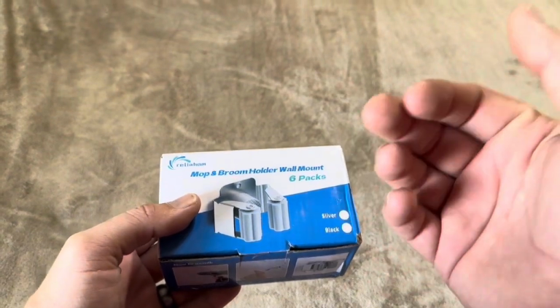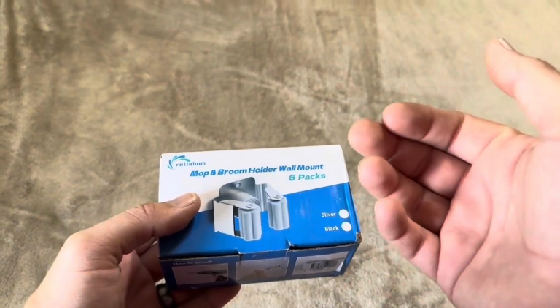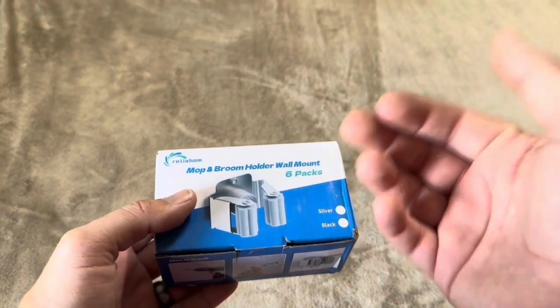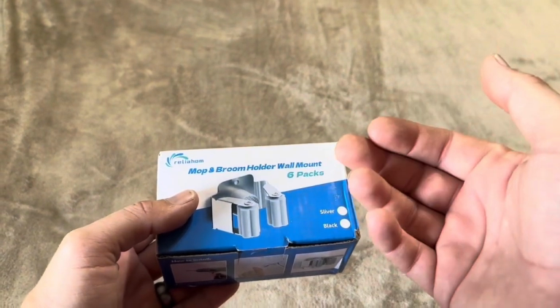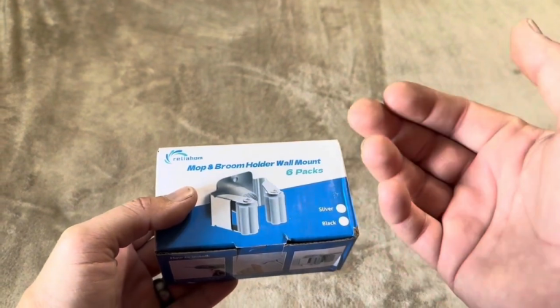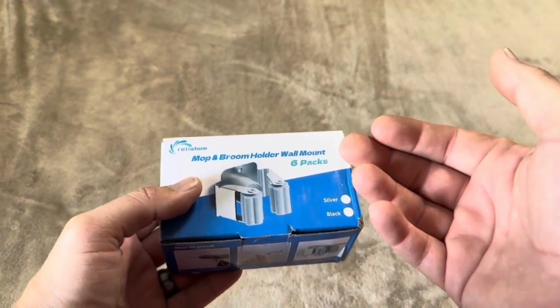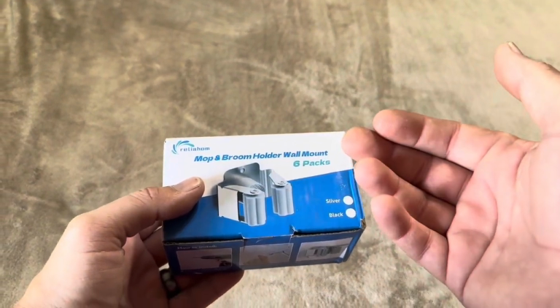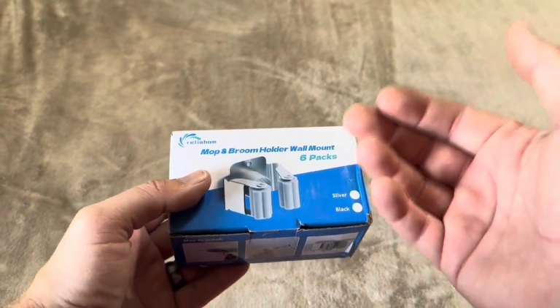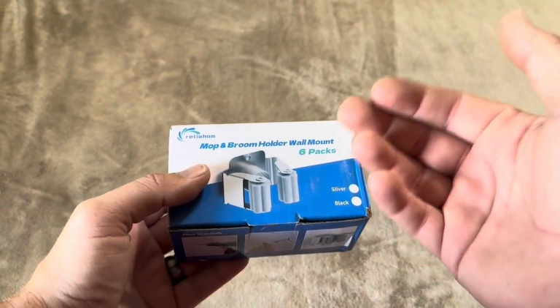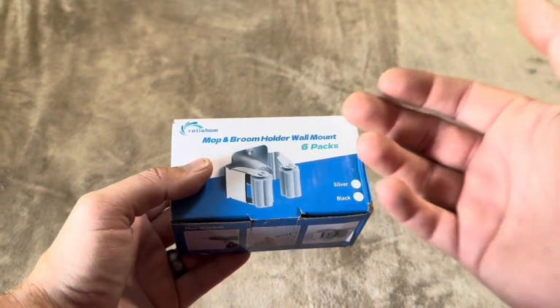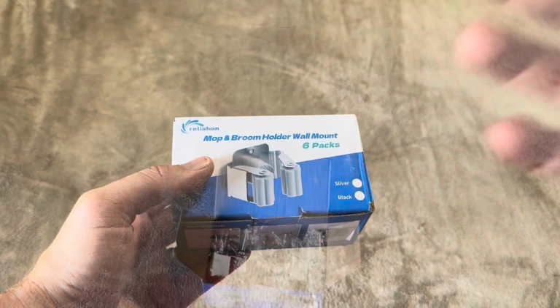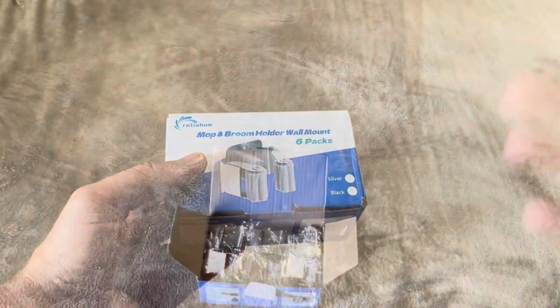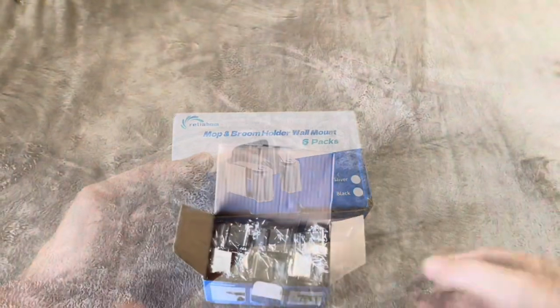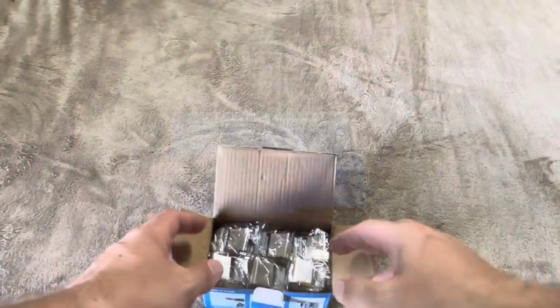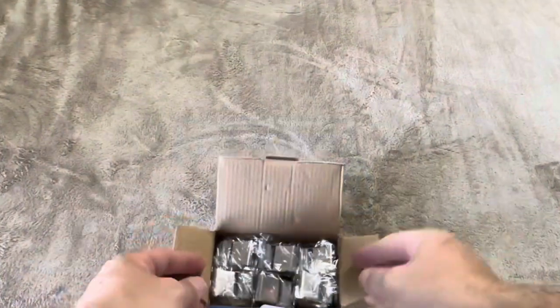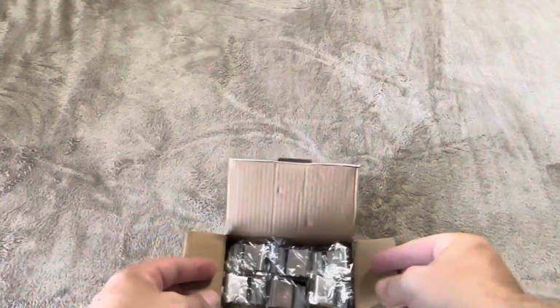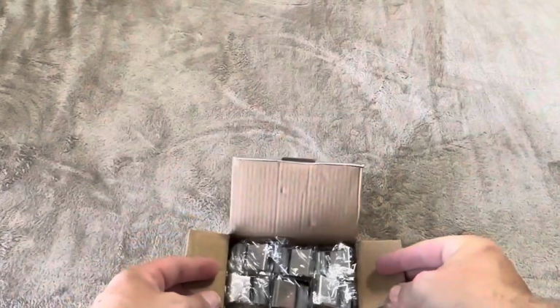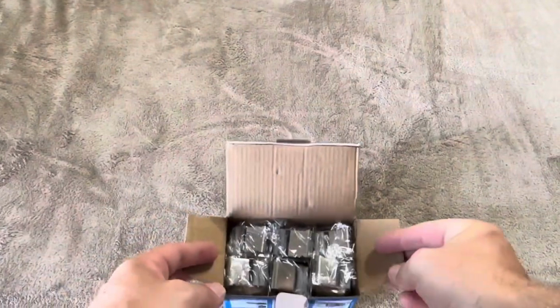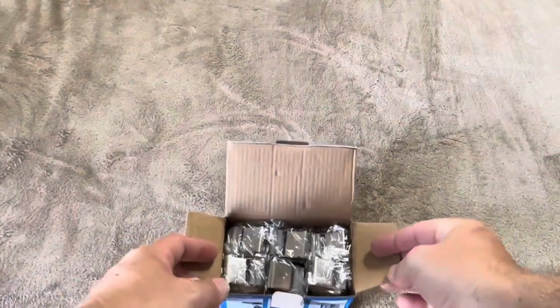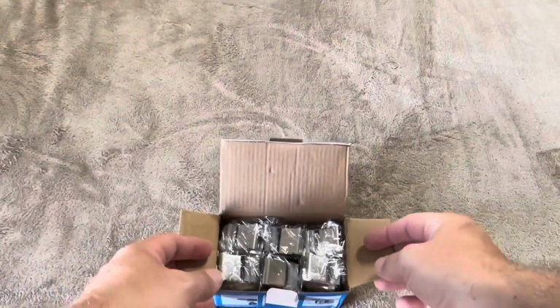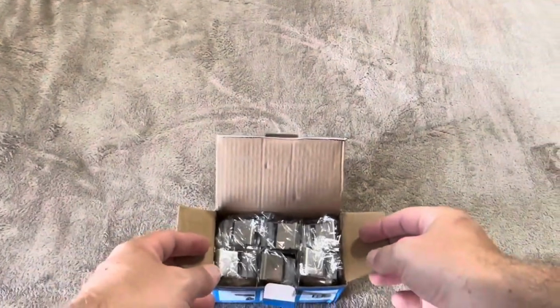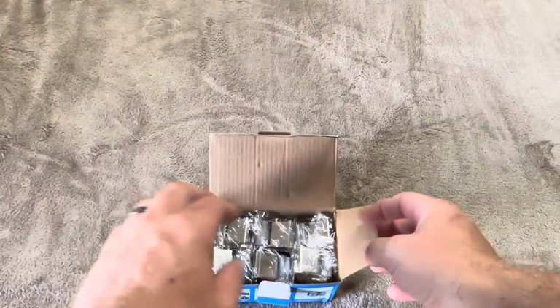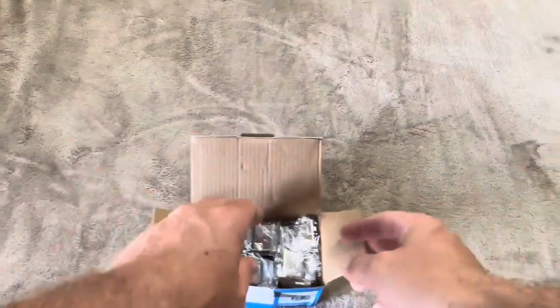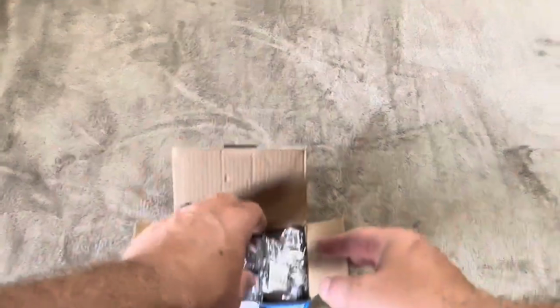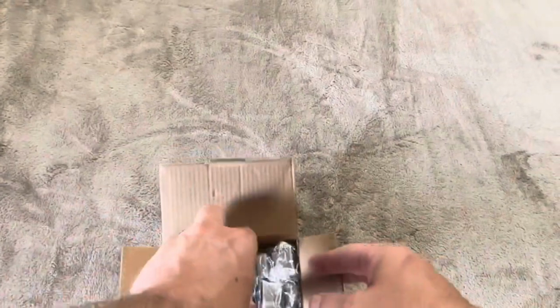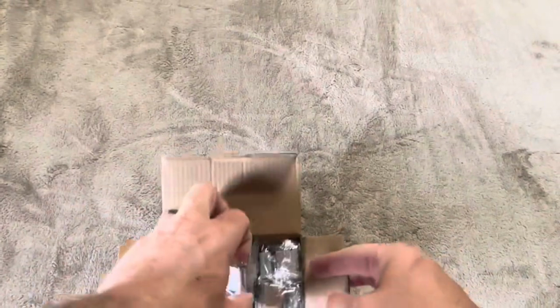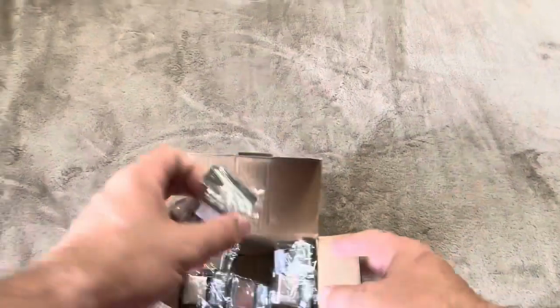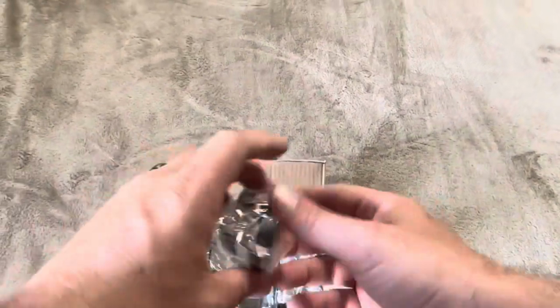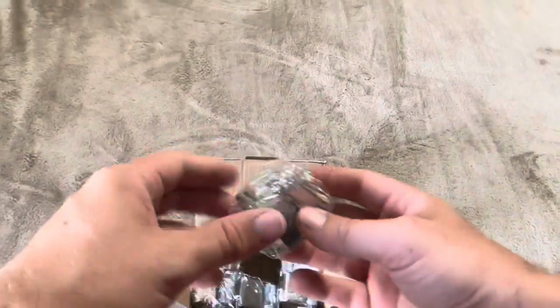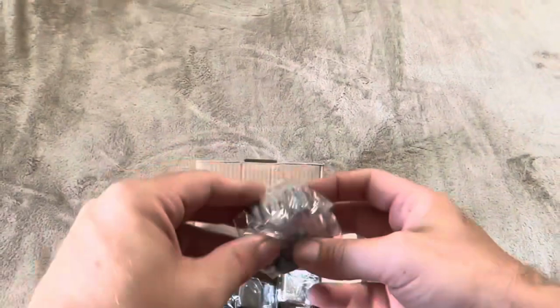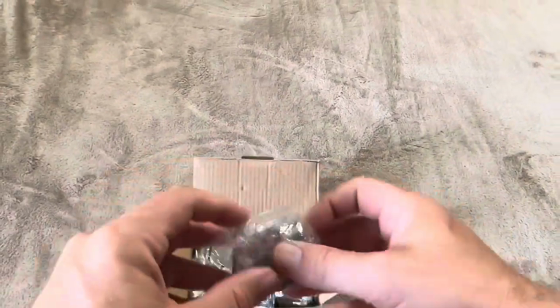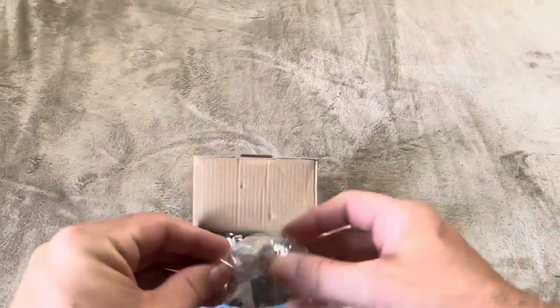Let me go ahead and open these up to show you exactly what you get inside. Inside the box, there are going to be six of these mounts.